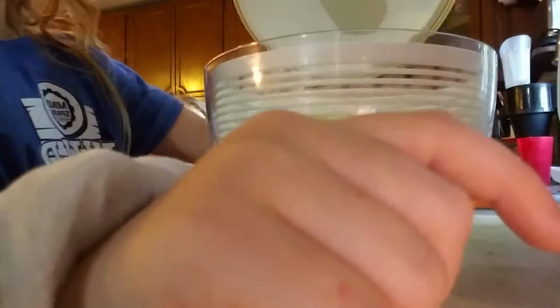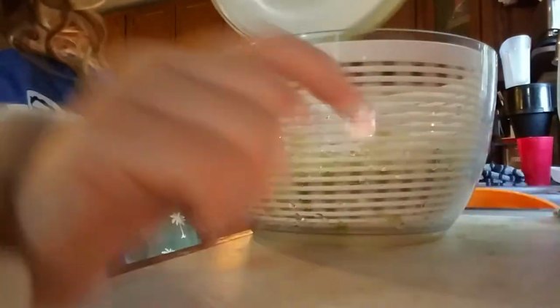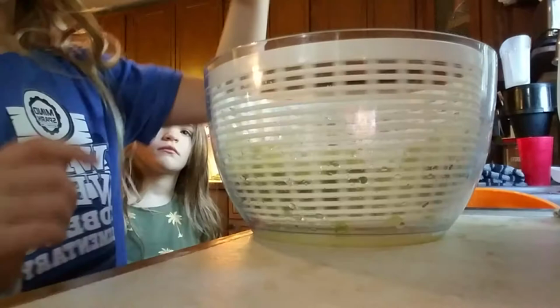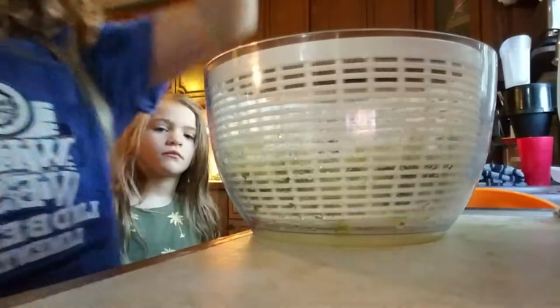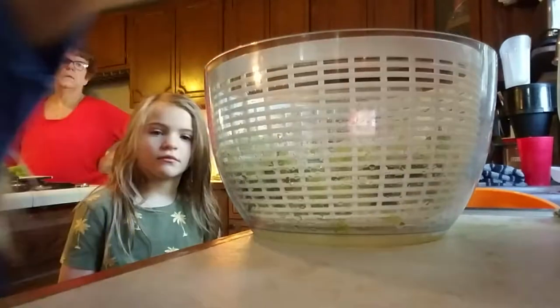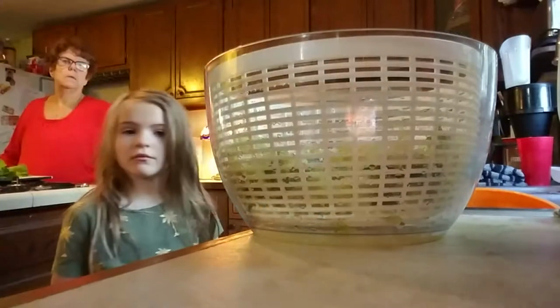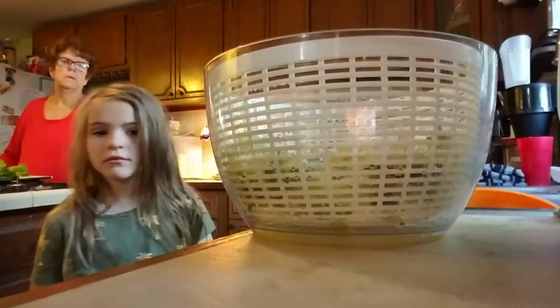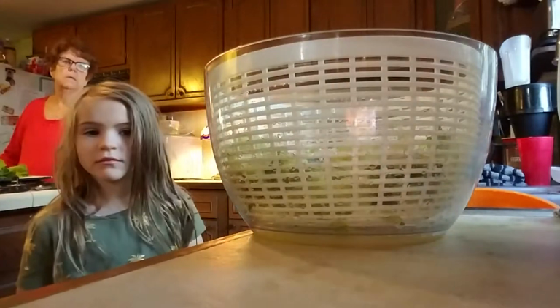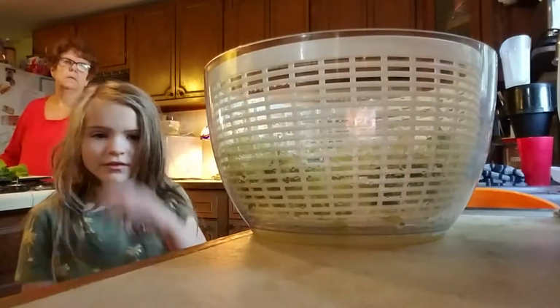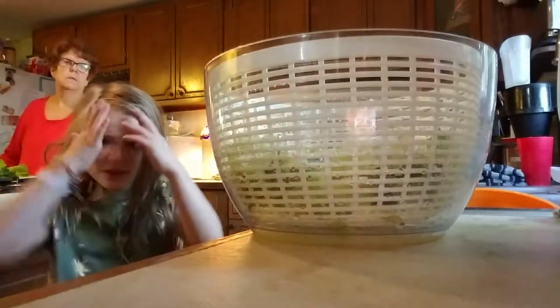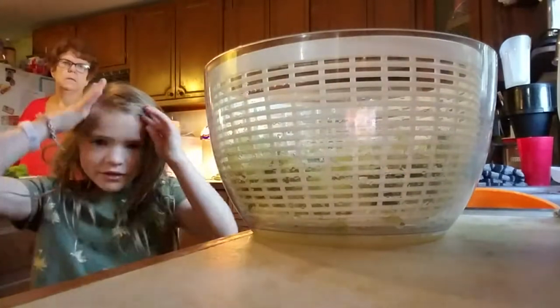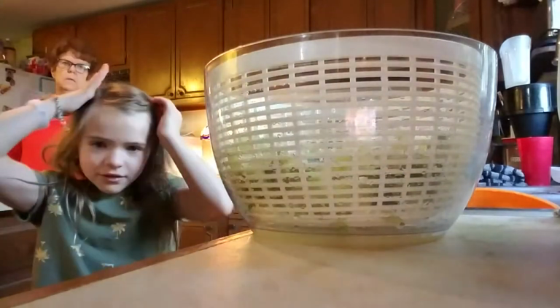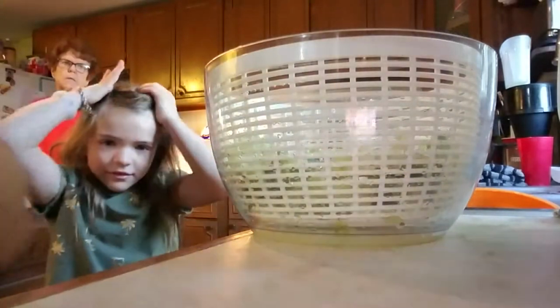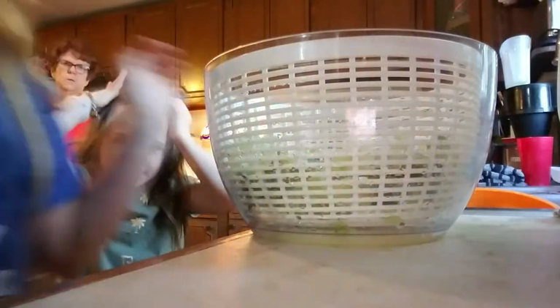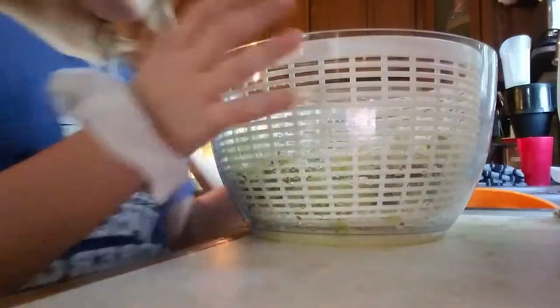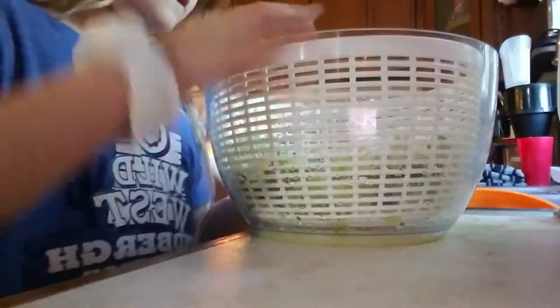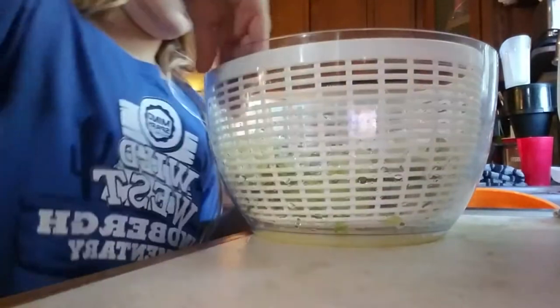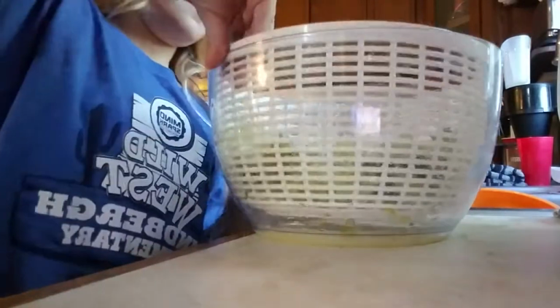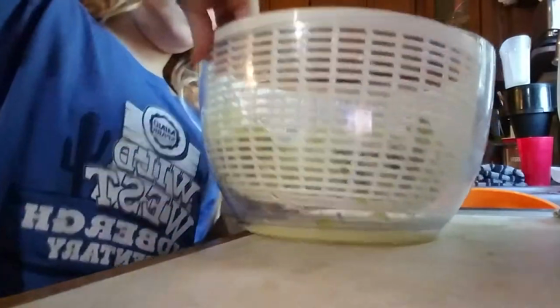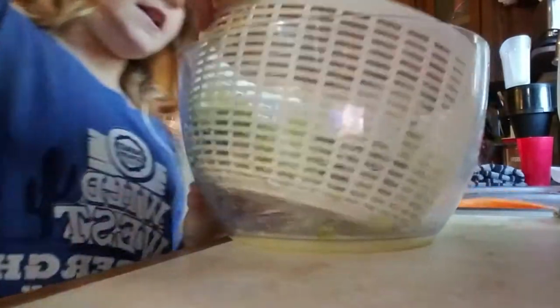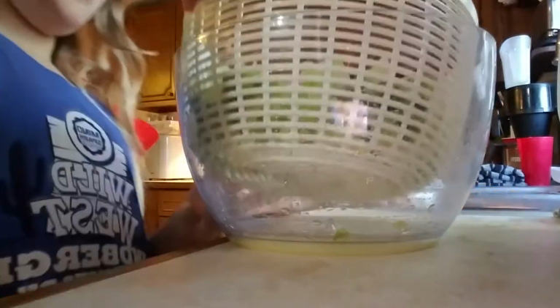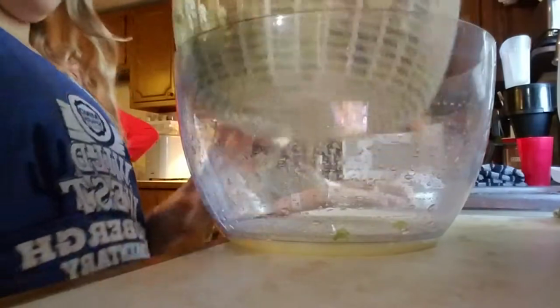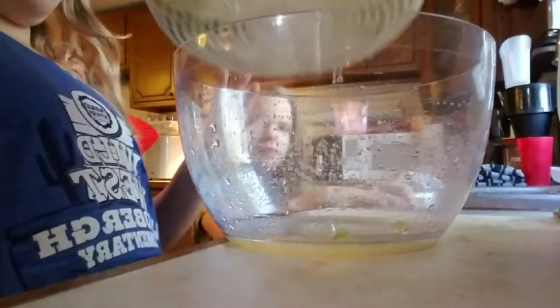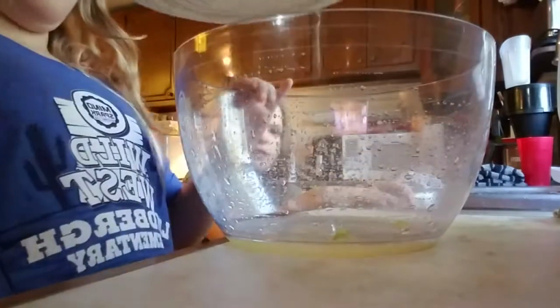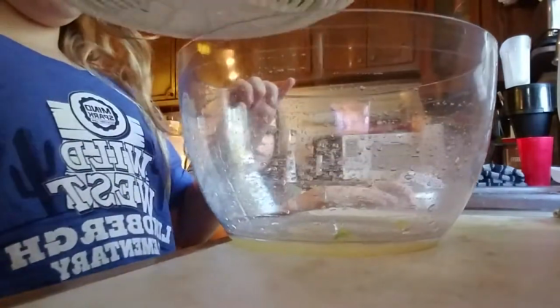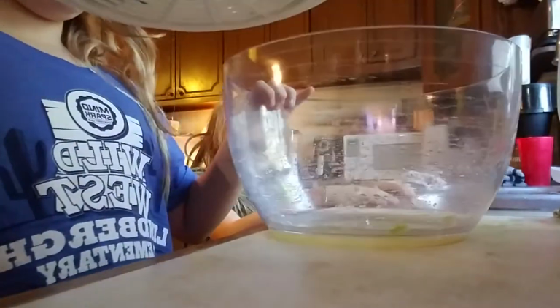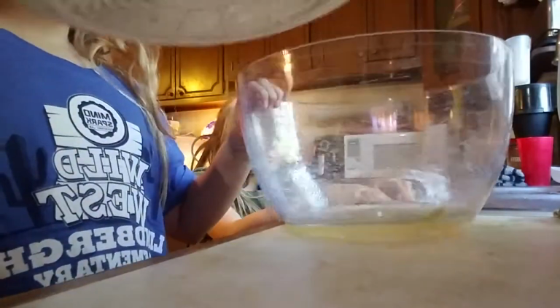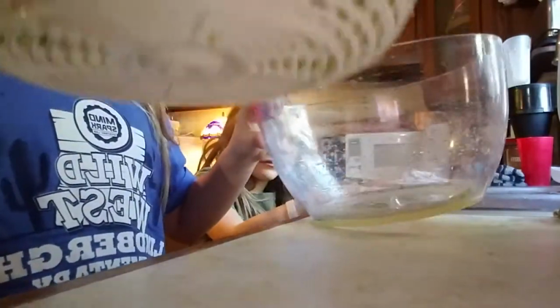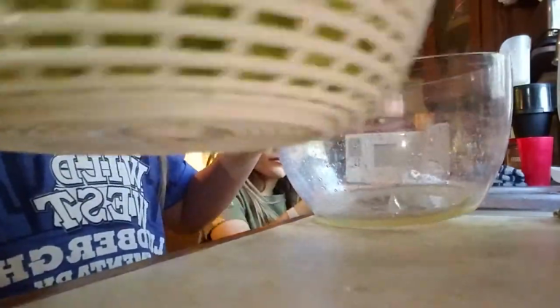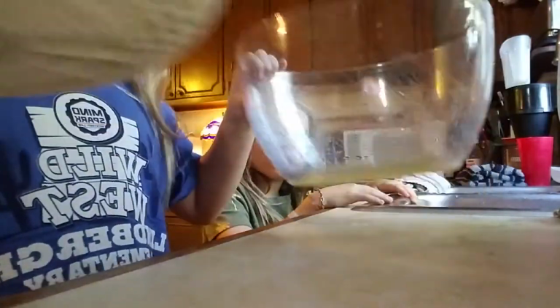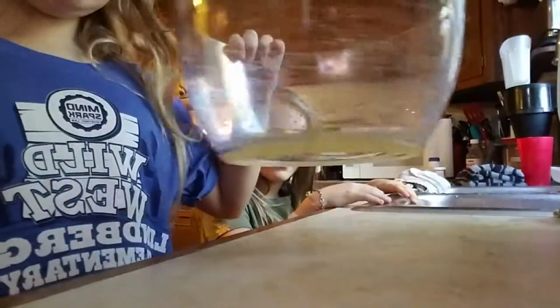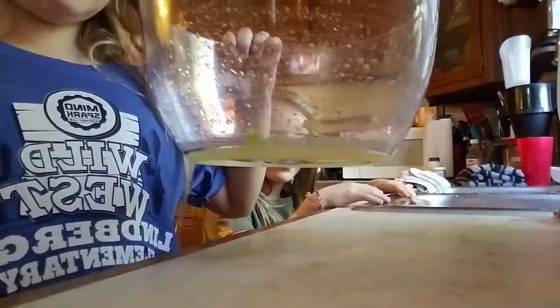Go and take the top. Let's take the white bowl out. Come here, Grandma. You see water in the bowl? Yeah, there's so much water.